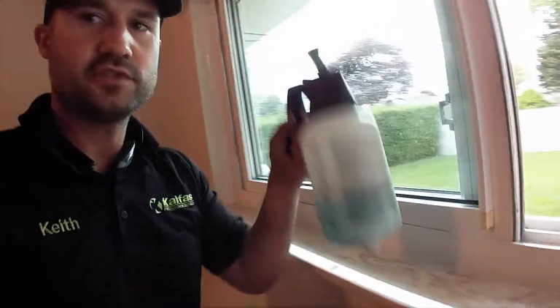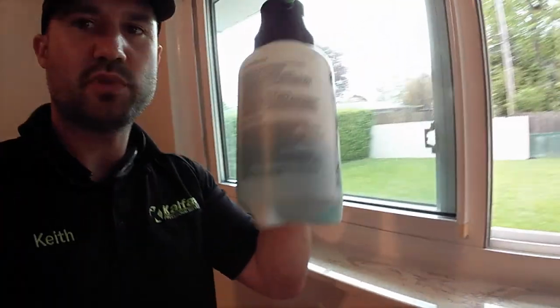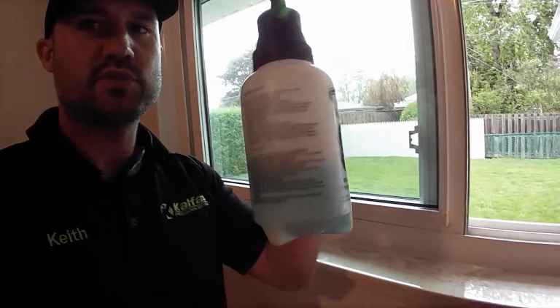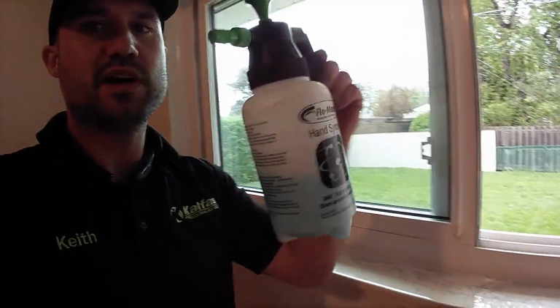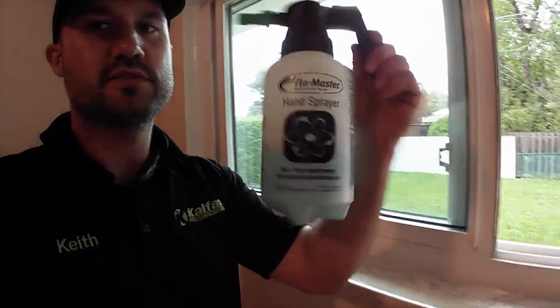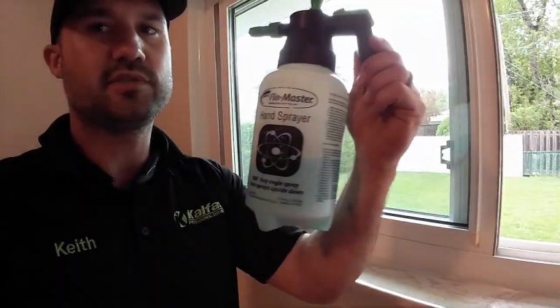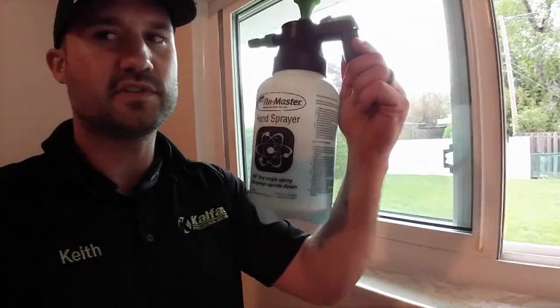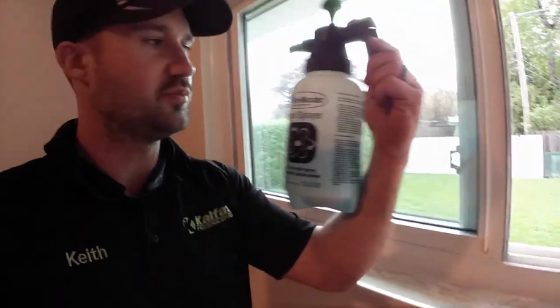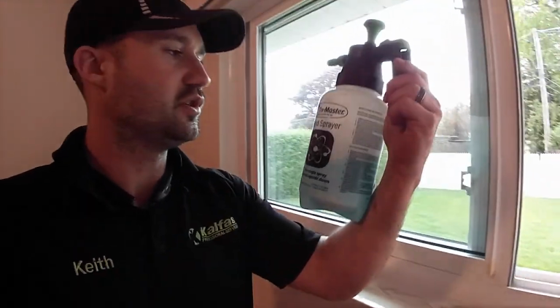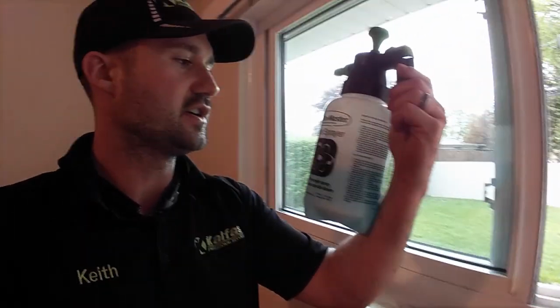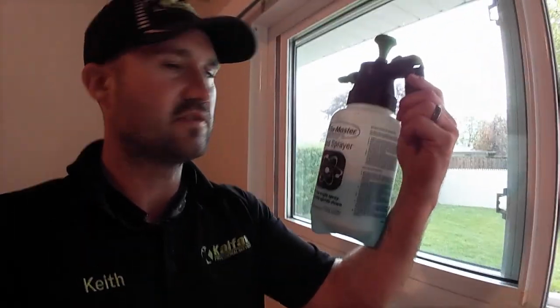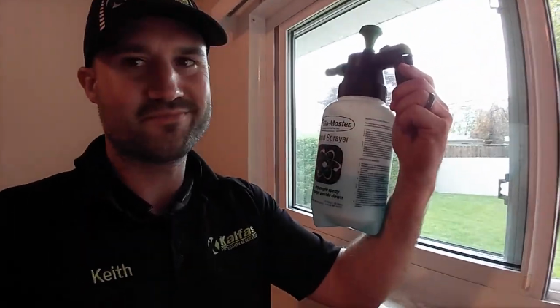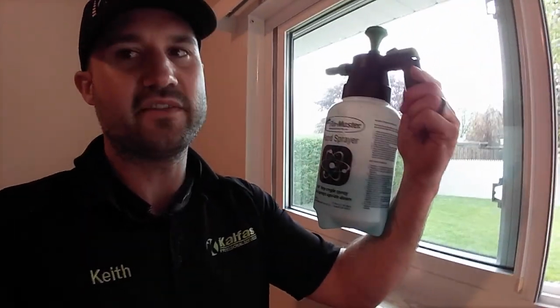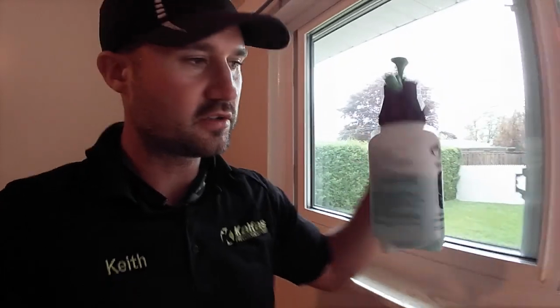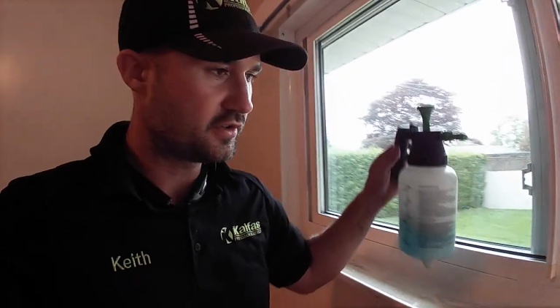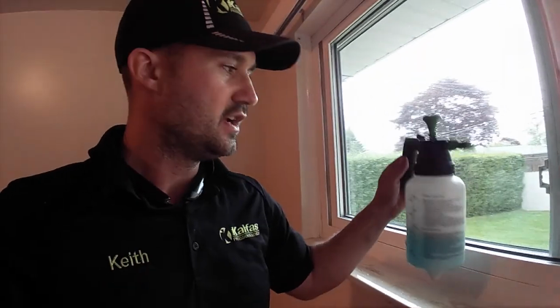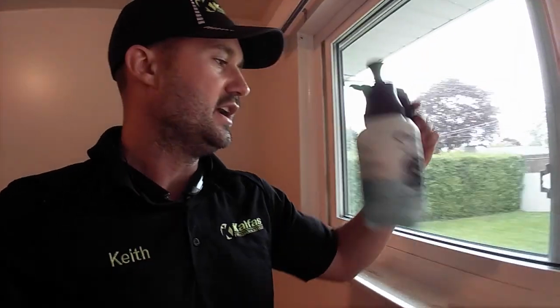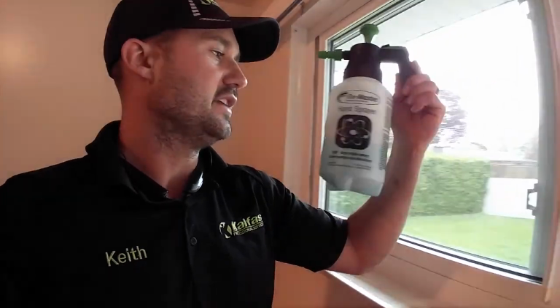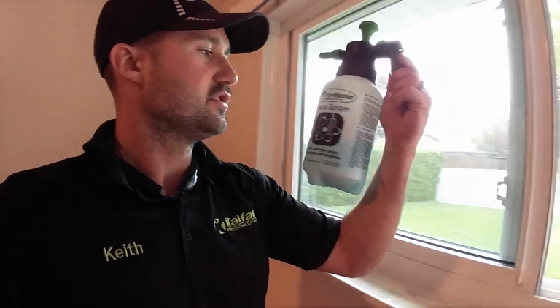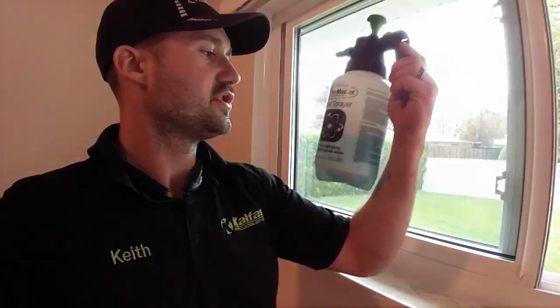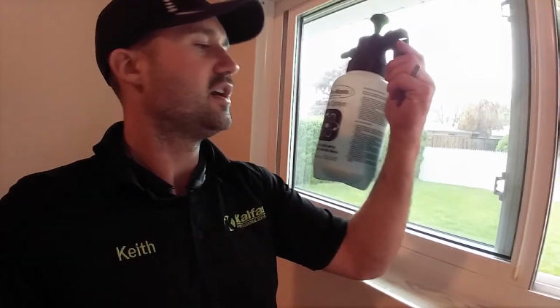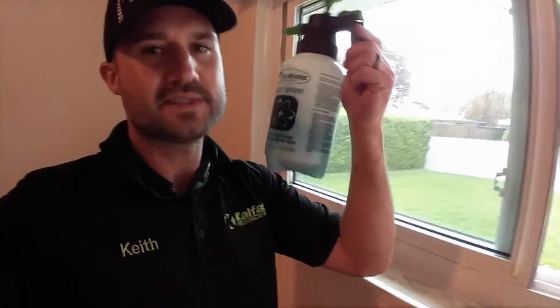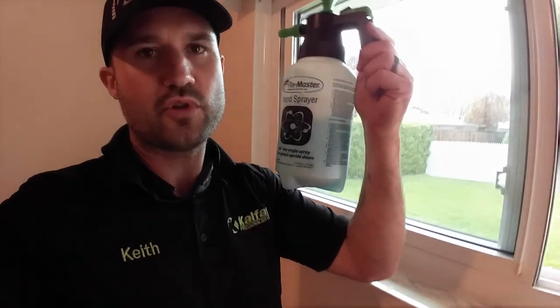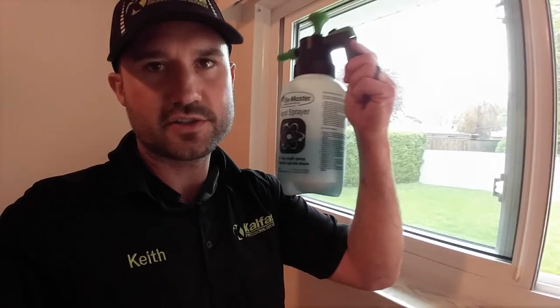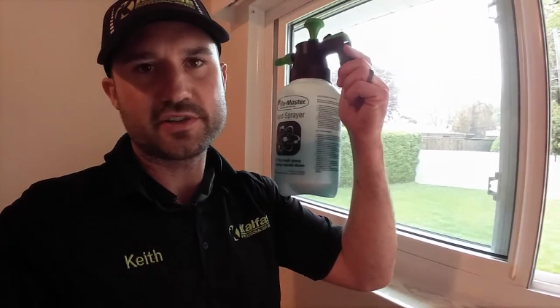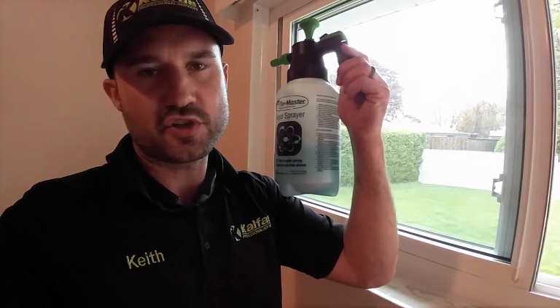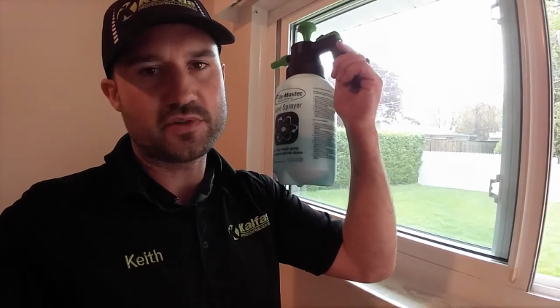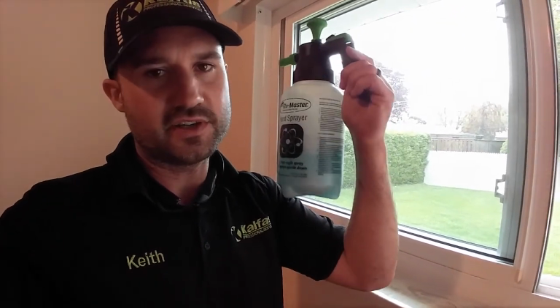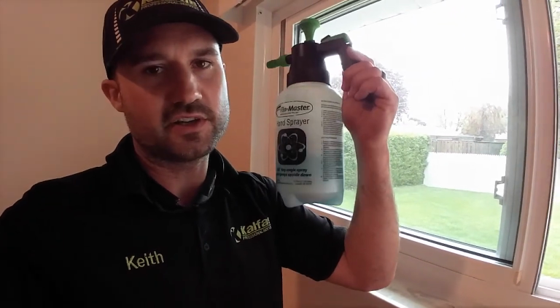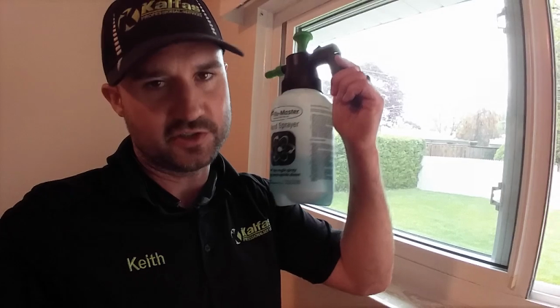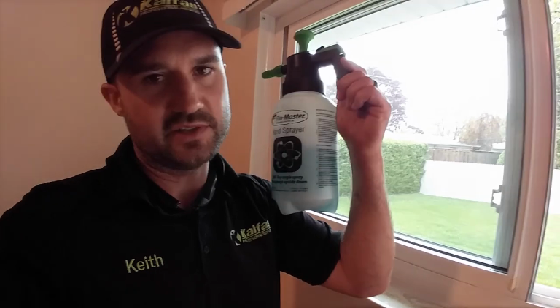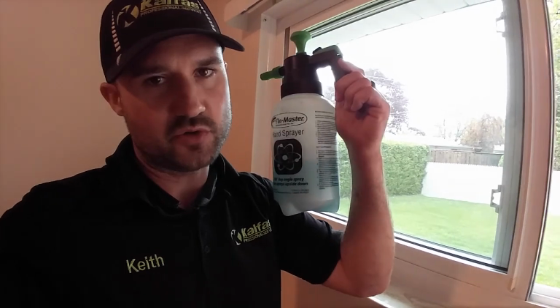Get this pump spray bottle. You can get this from Home Depot or anywhere for like seven bucks. The solution is tap water, dawn dish soap, vinegar, and a little bit of ammonia.